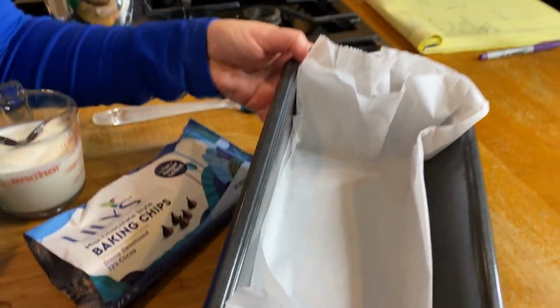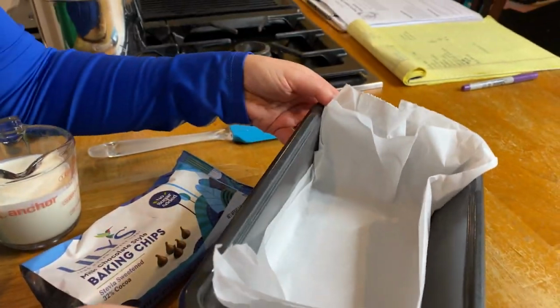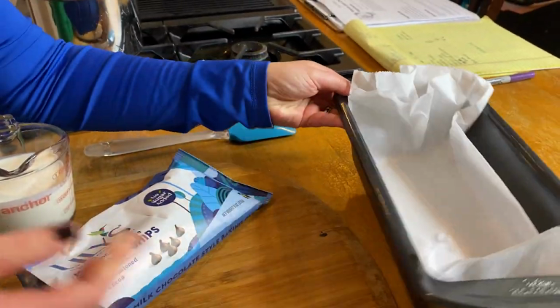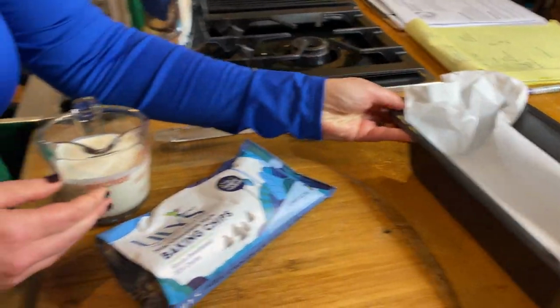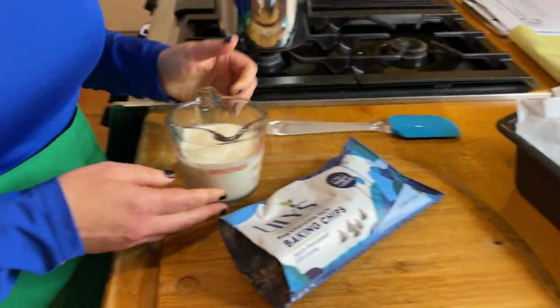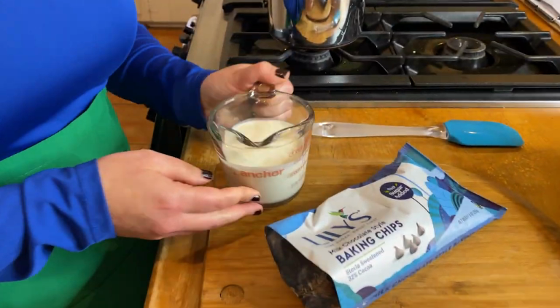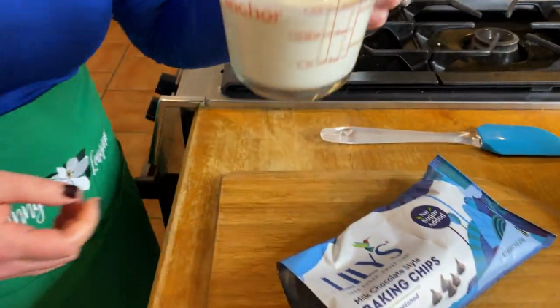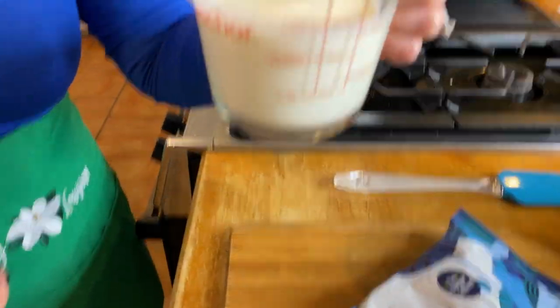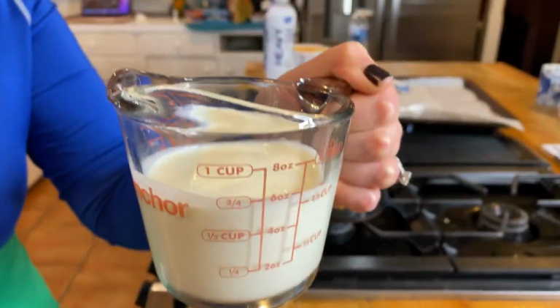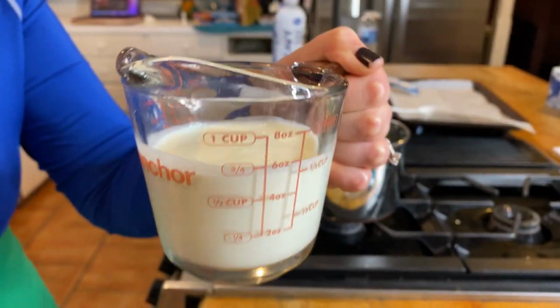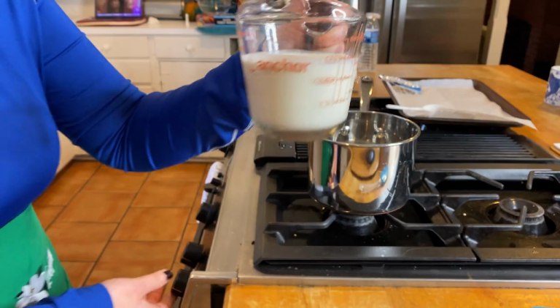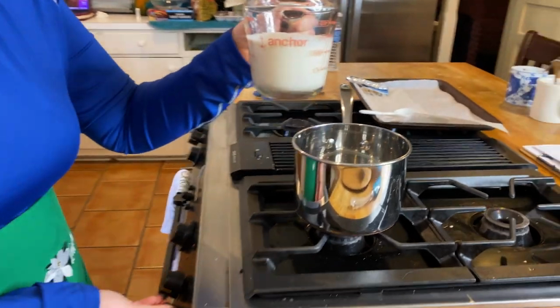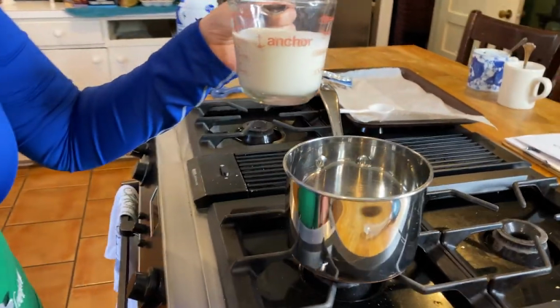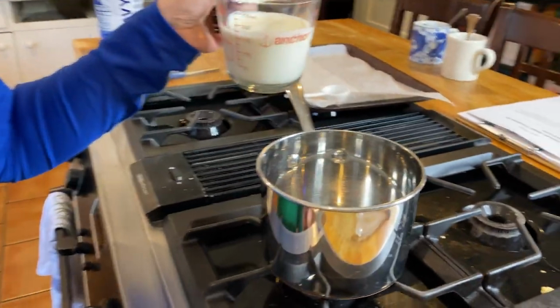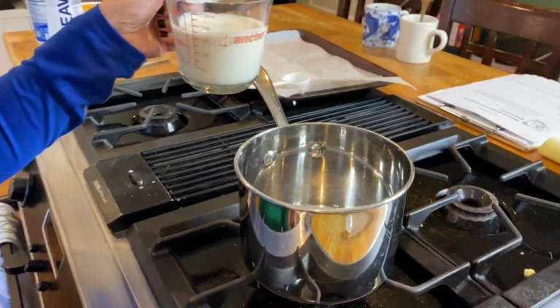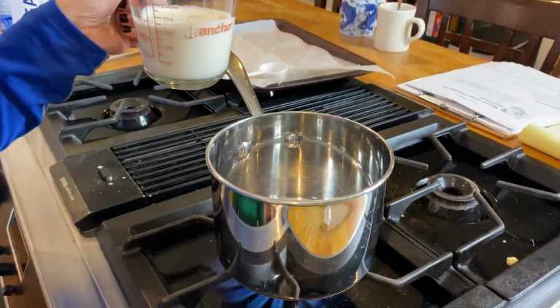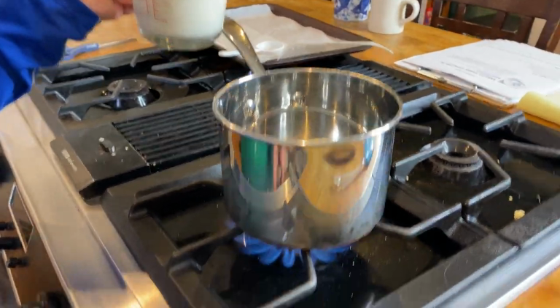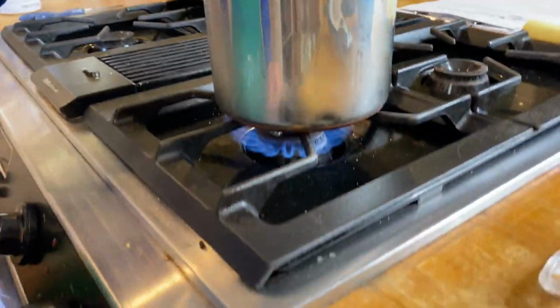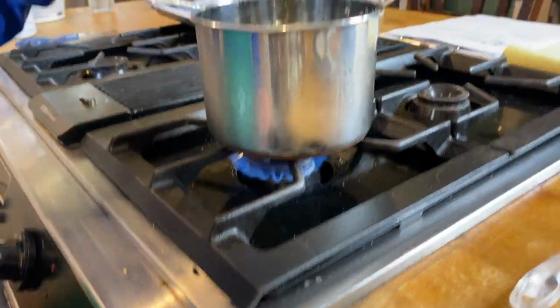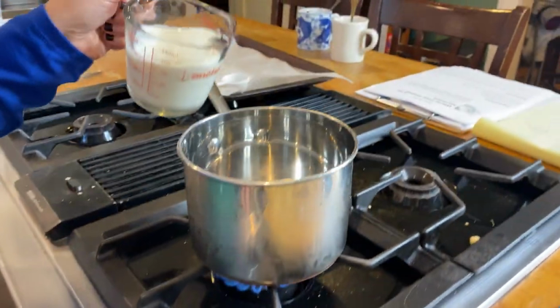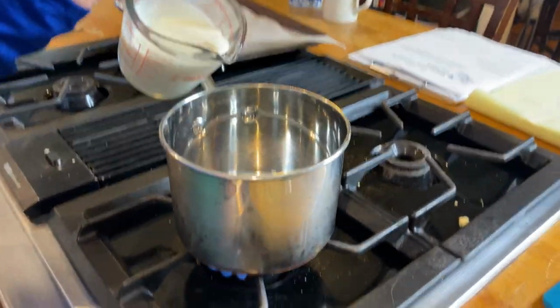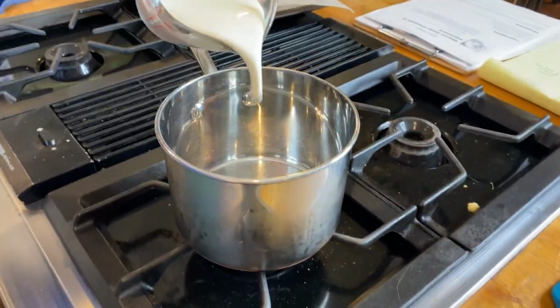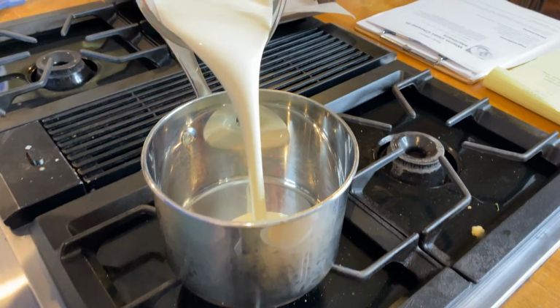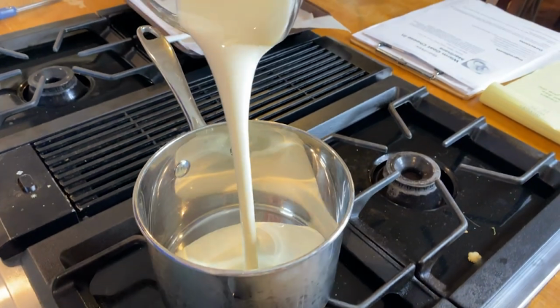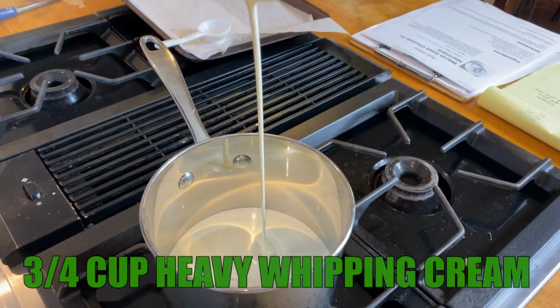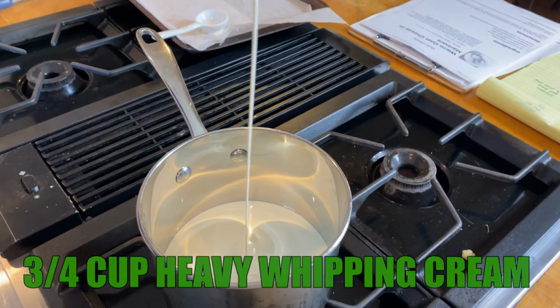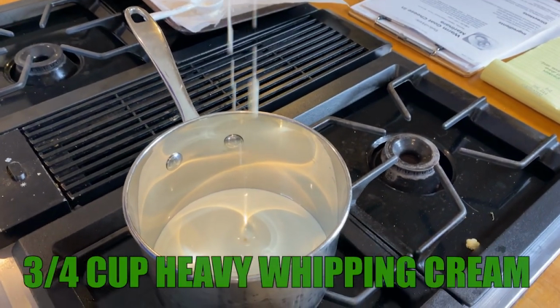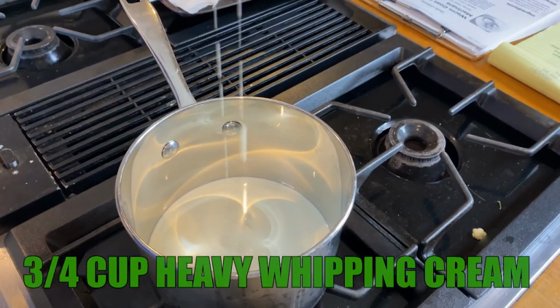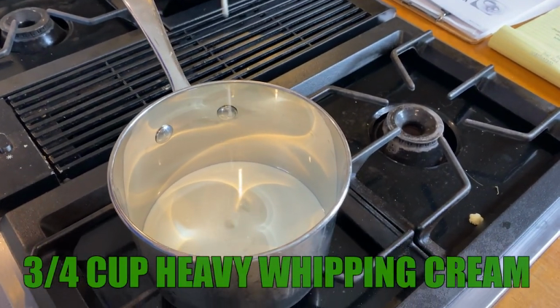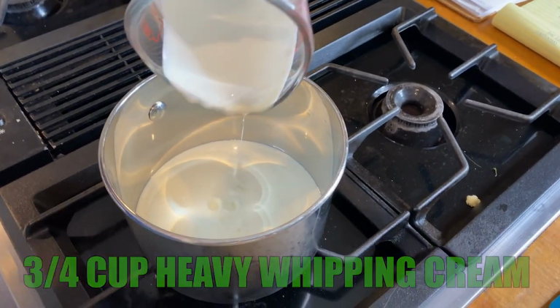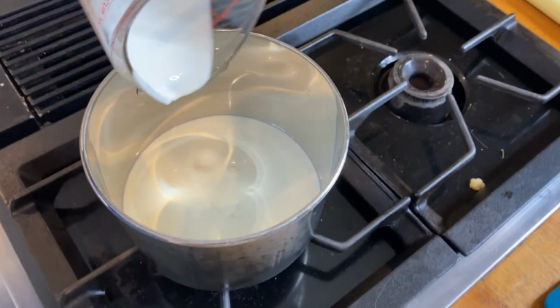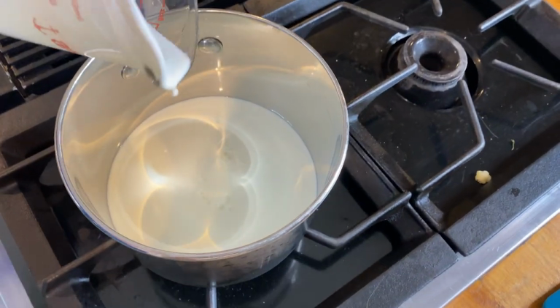Grab that loaf pan and line it with your parchment paper. I don't do this evenly — it looks a mess — but just put that parchment paper in there, because you're going to add about three-fourths cup of heavy whipping cream to your pan.